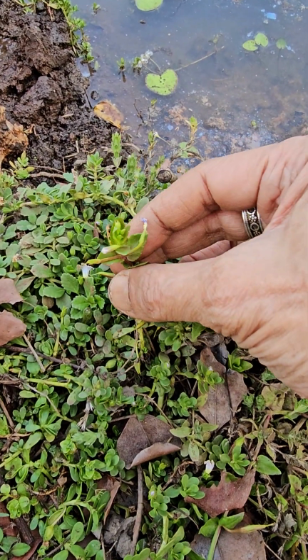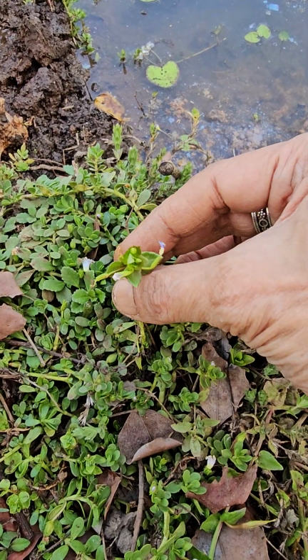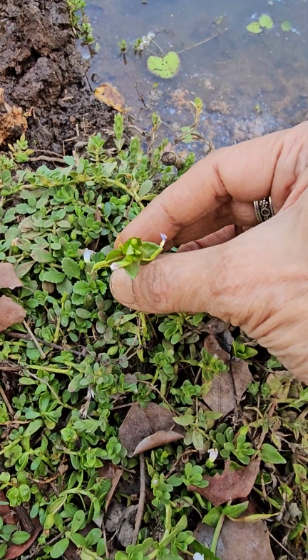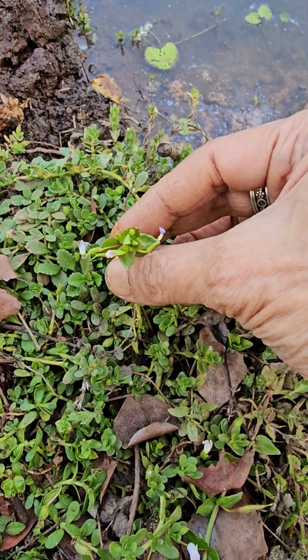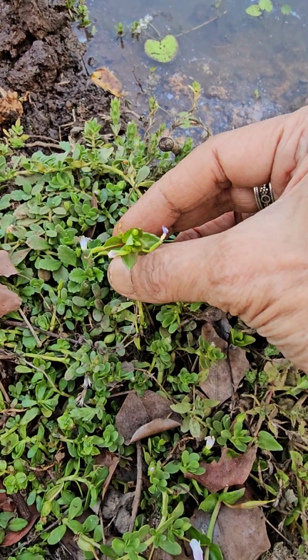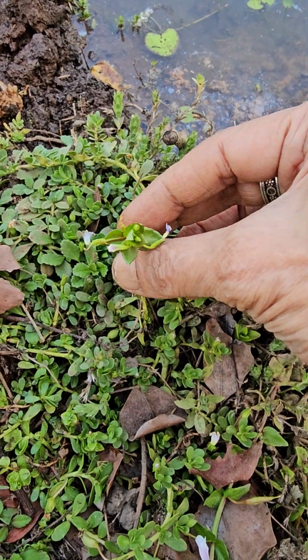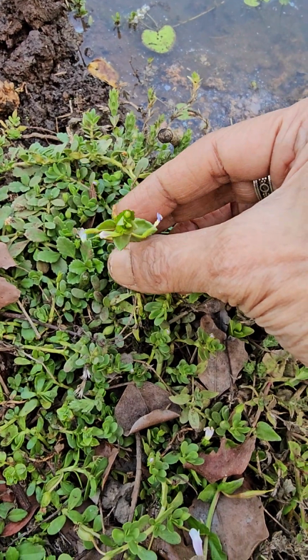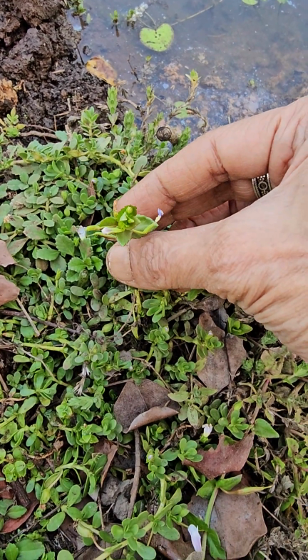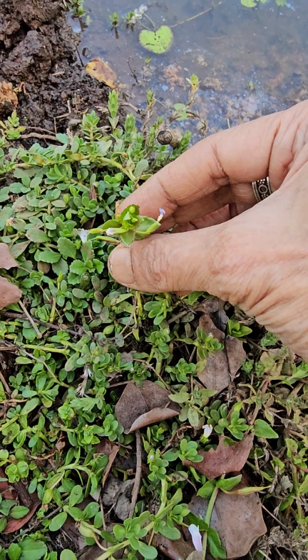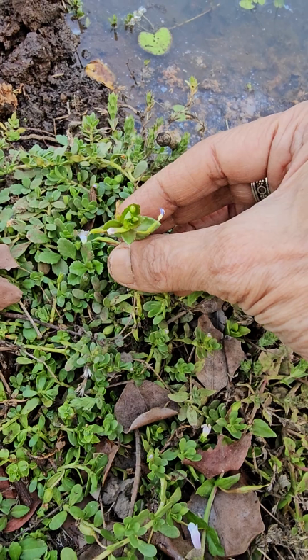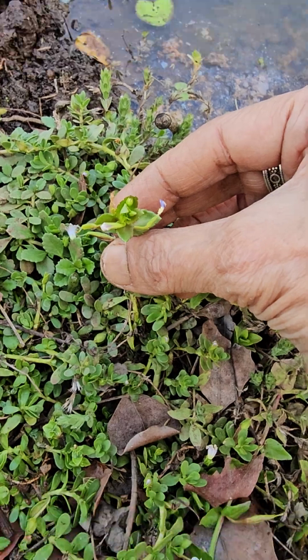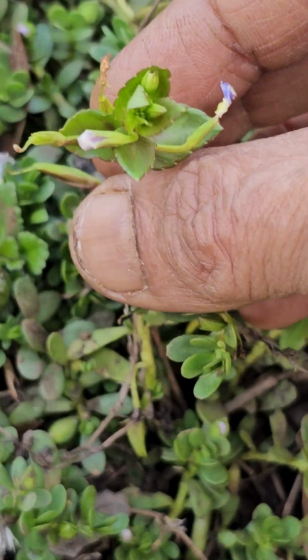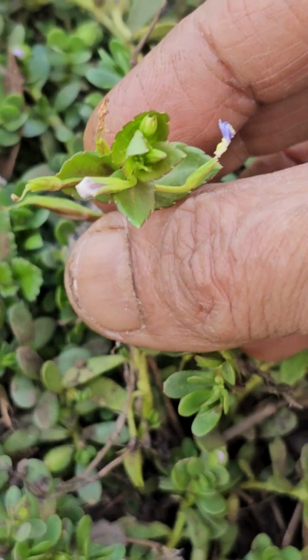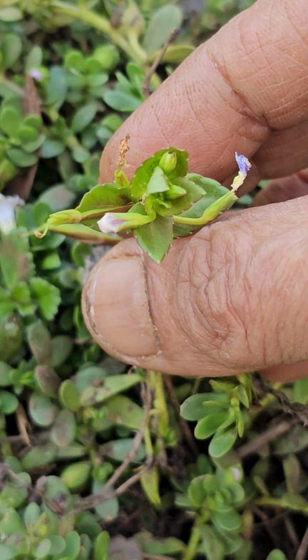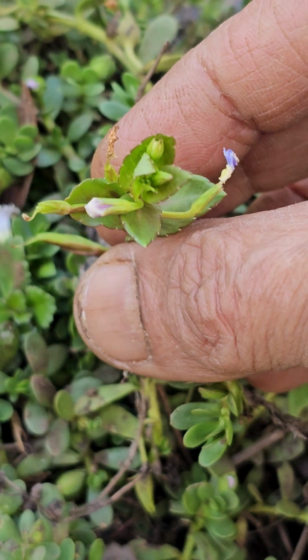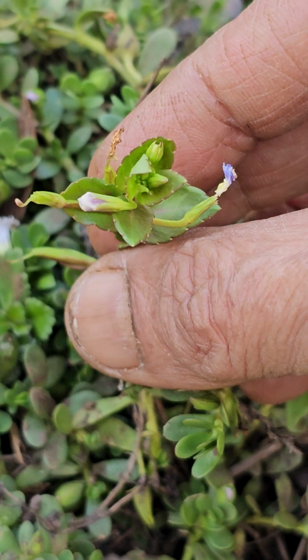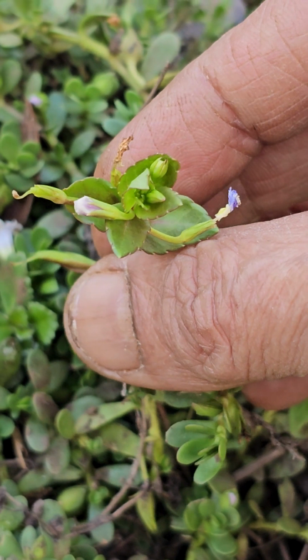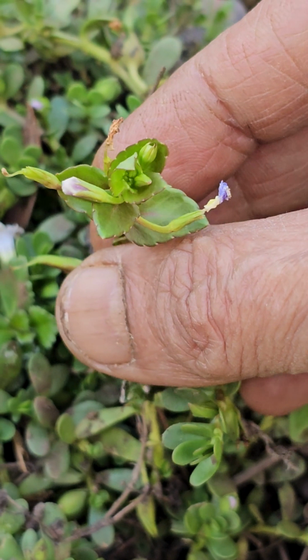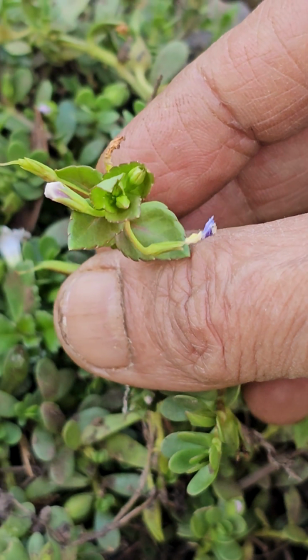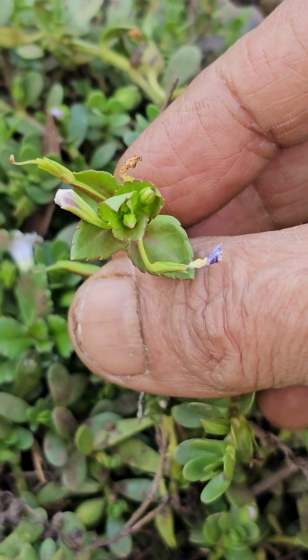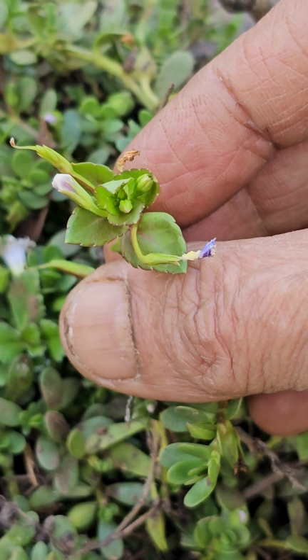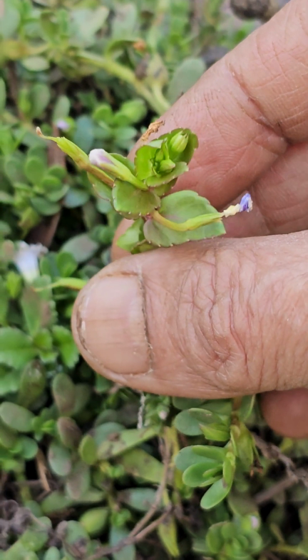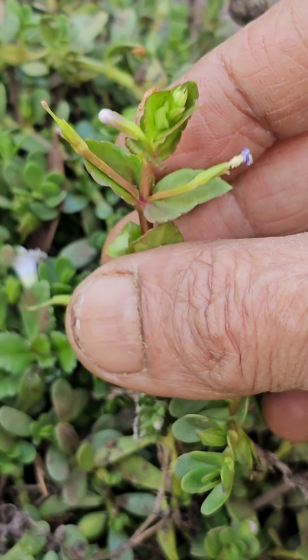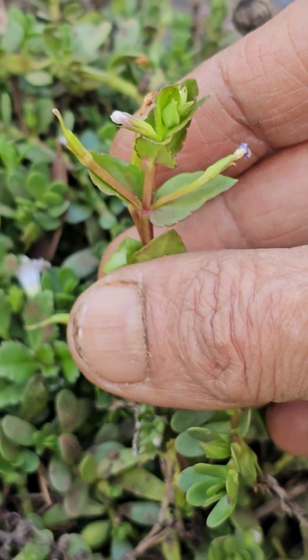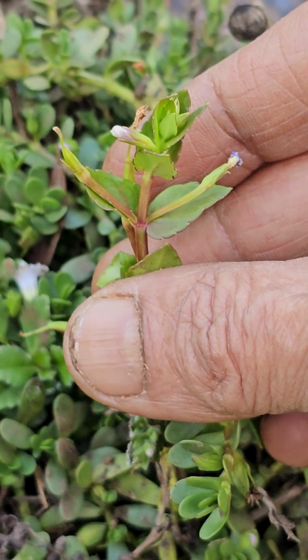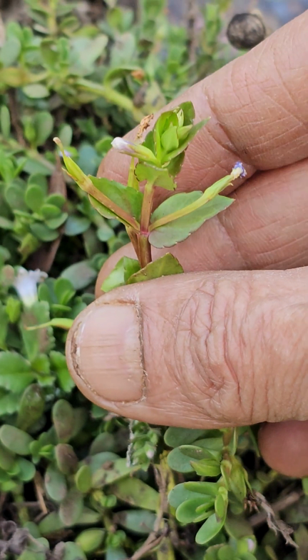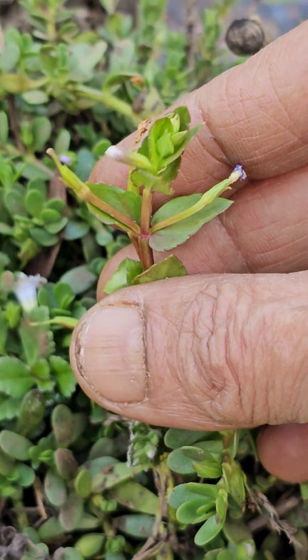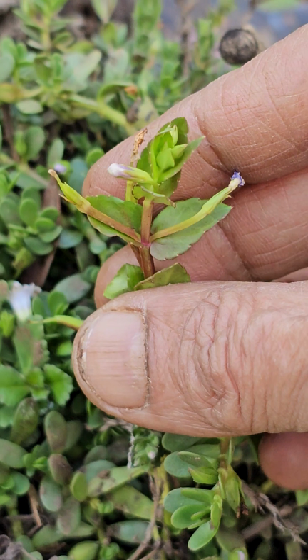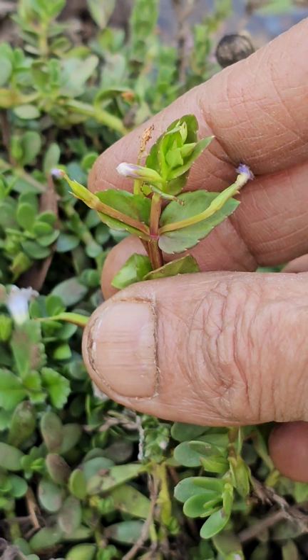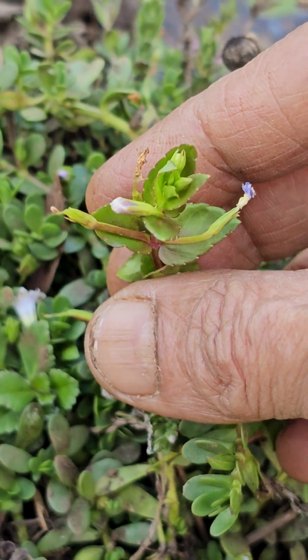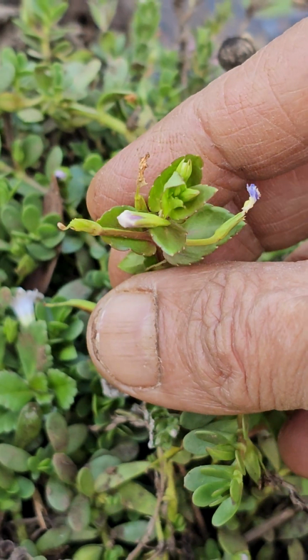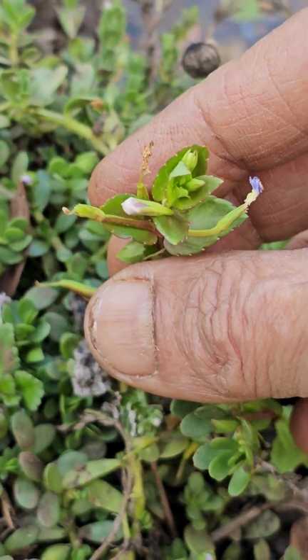This is one of the Rottola species — one of them. Rottola, Lindernia, Bonnaya — one of them.